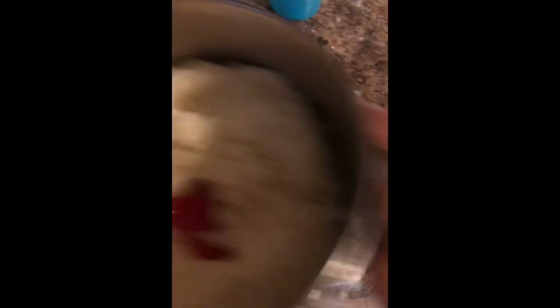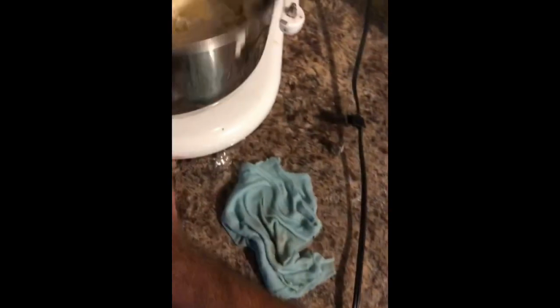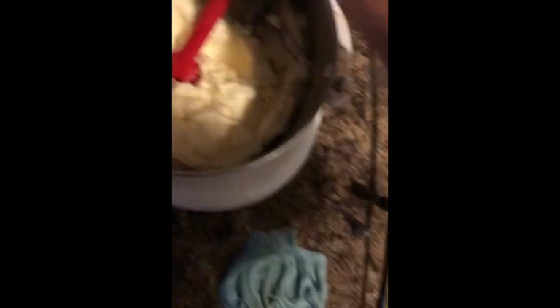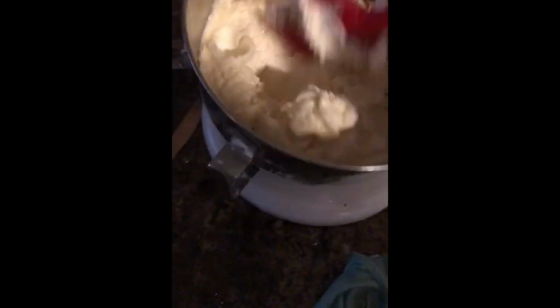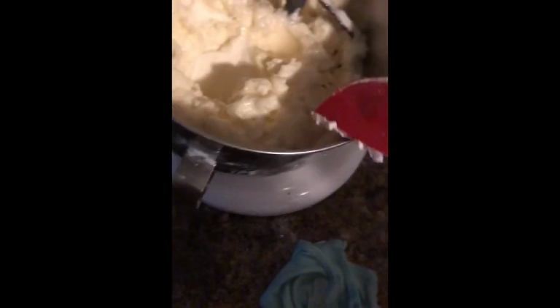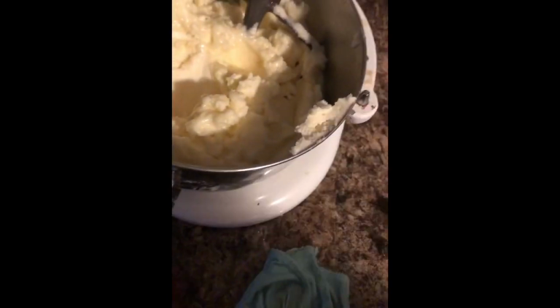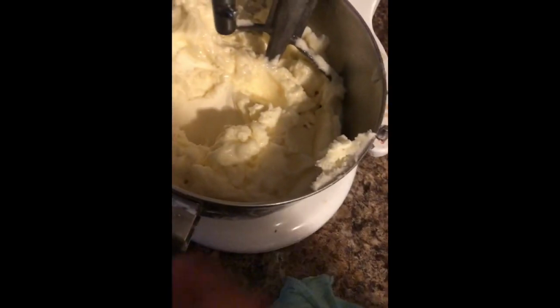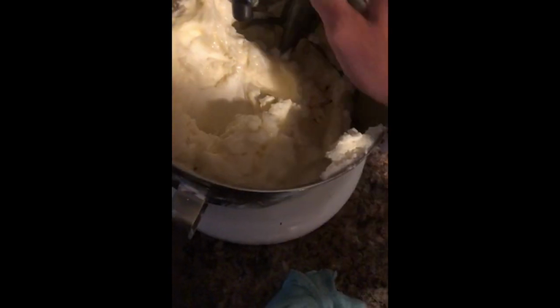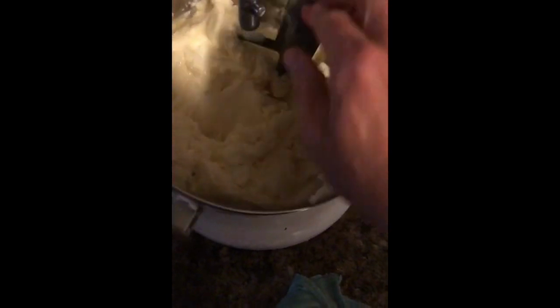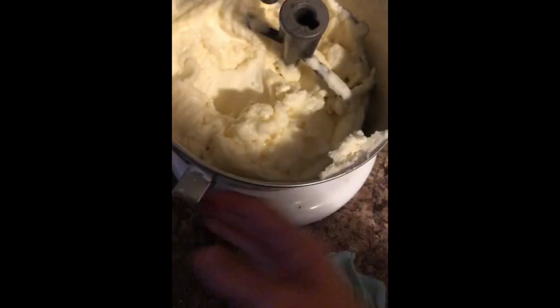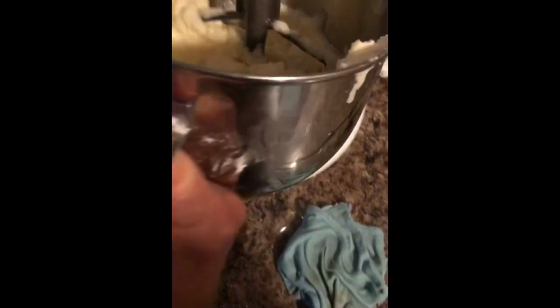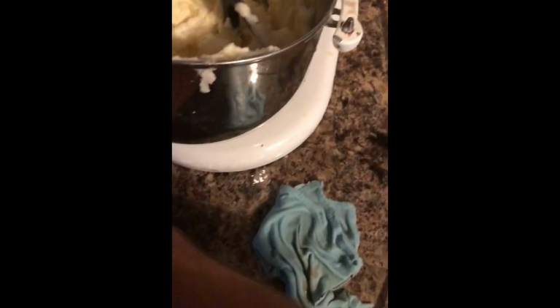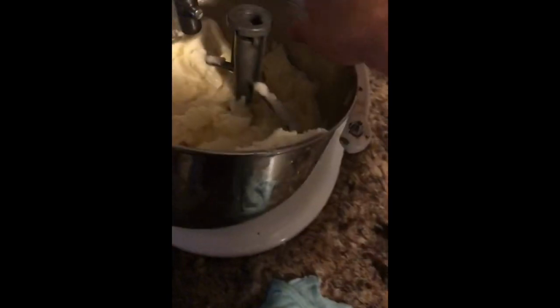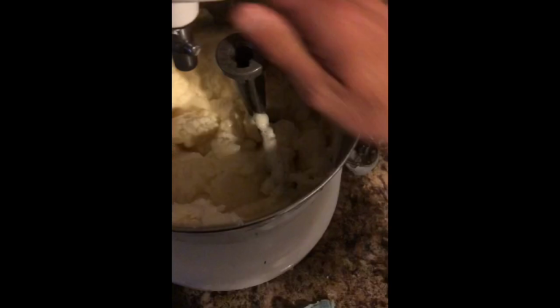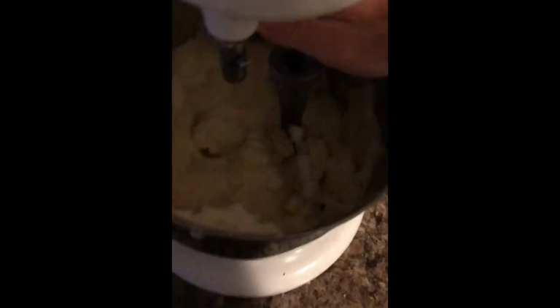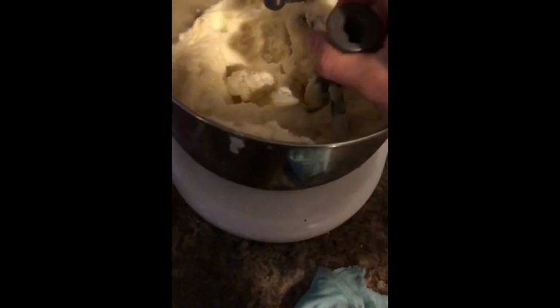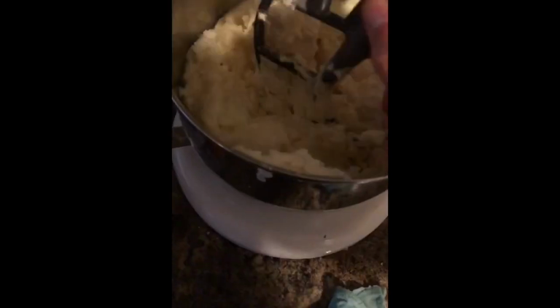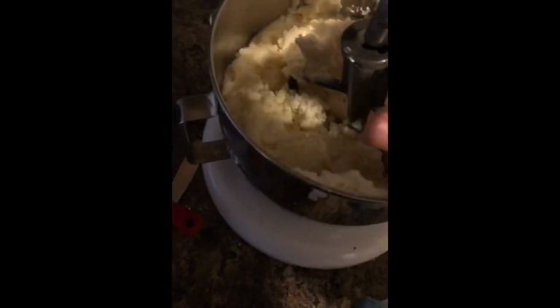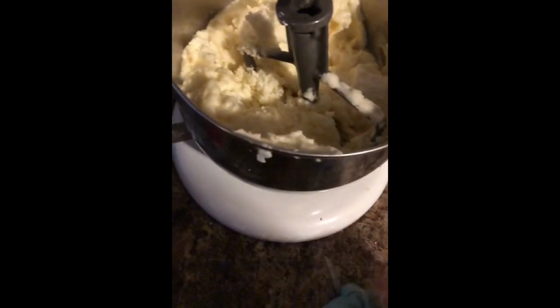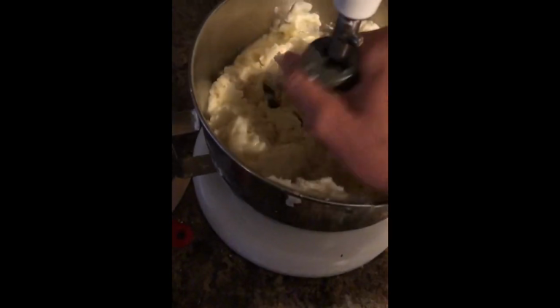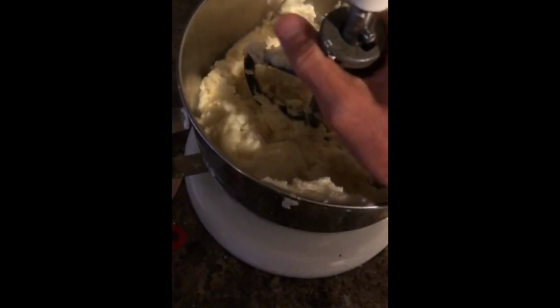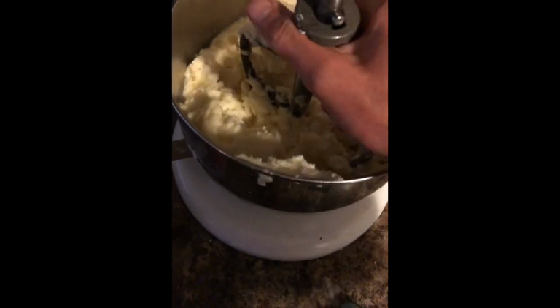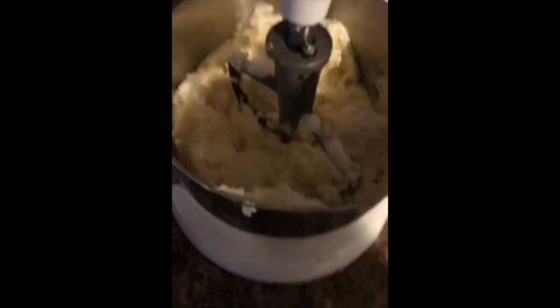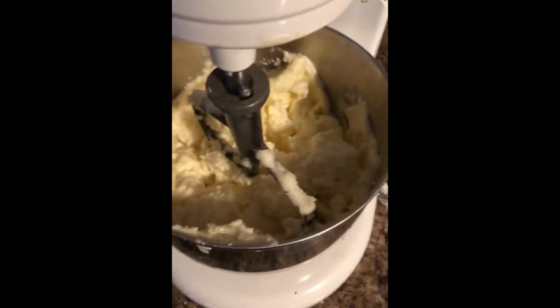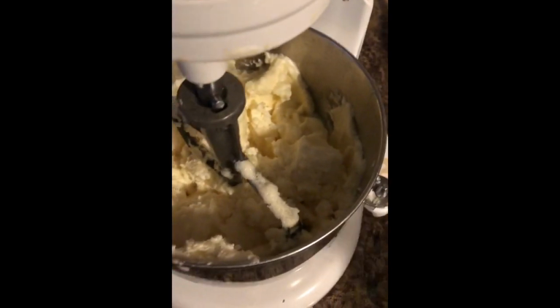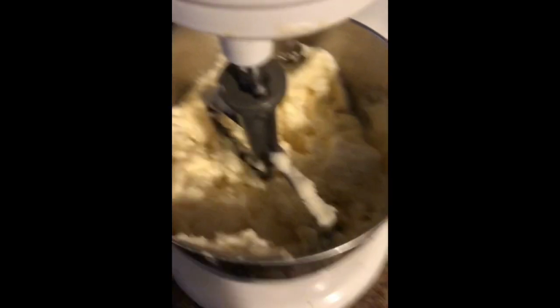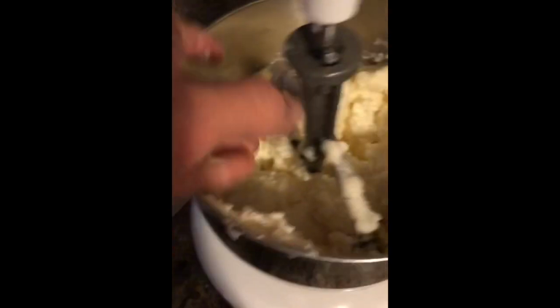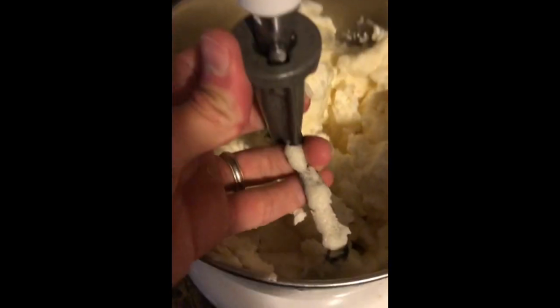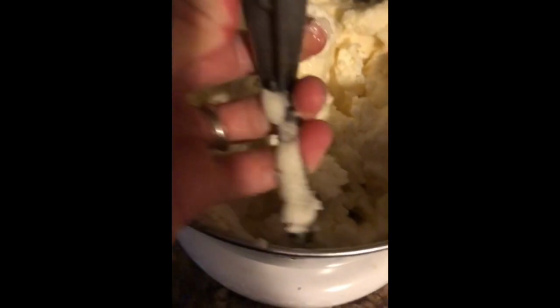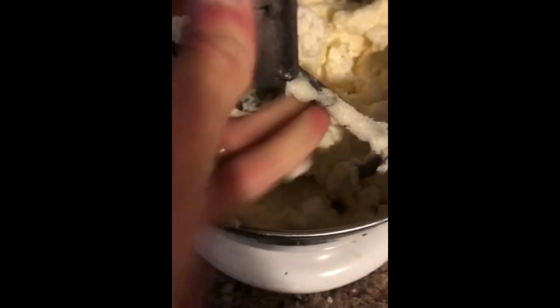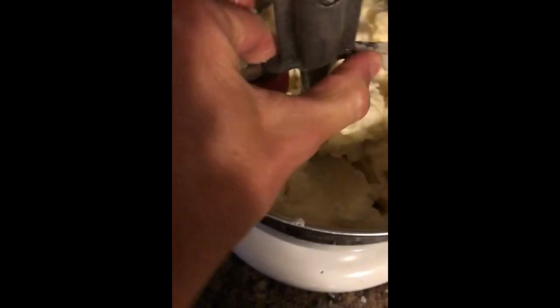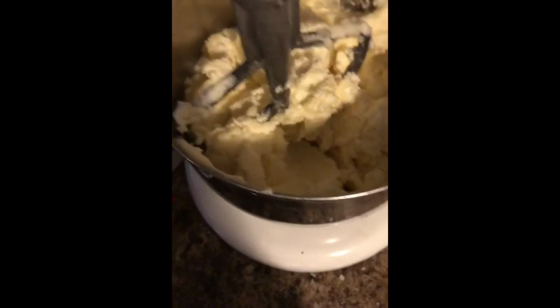Just take a steamer — whether you have a travel steamer or a regular stand-up steamer — and seal it in with some plastic wrap around your buttercream. Turn it on for about 30 seconds, let it sit, let it rest, and let it soften up that top layer of buttercream.